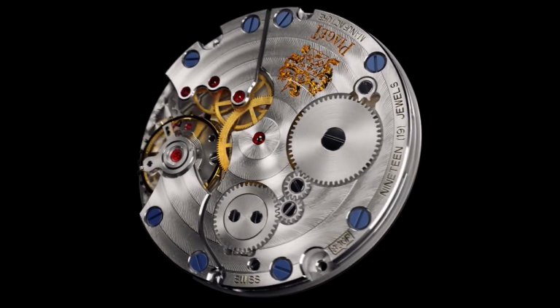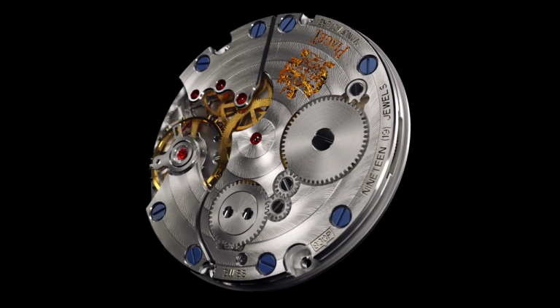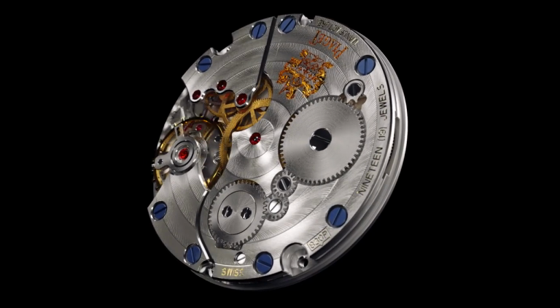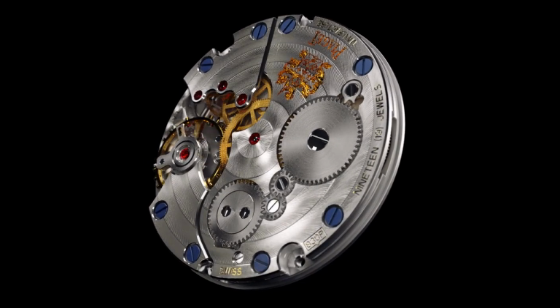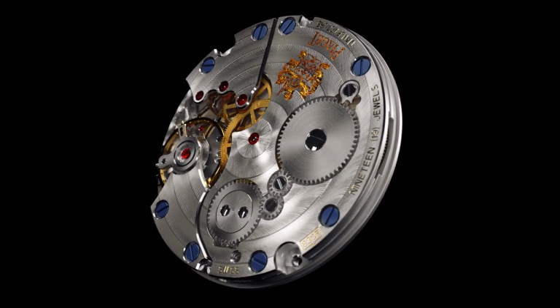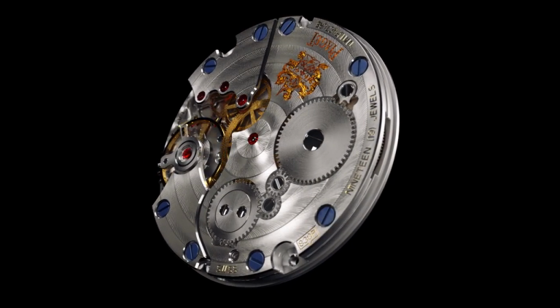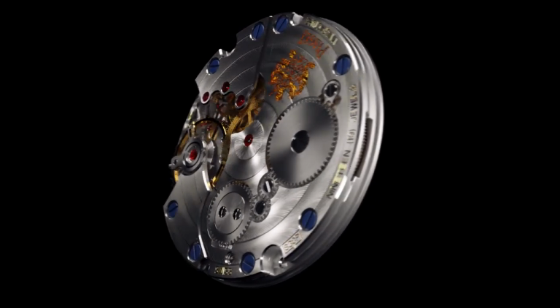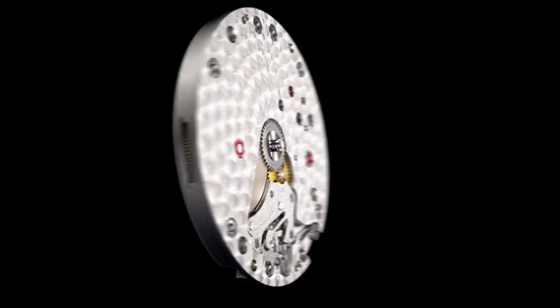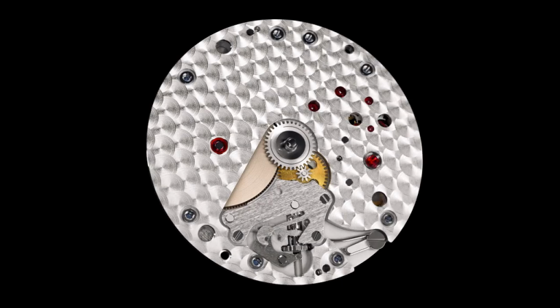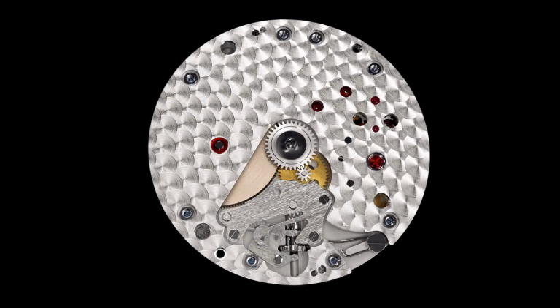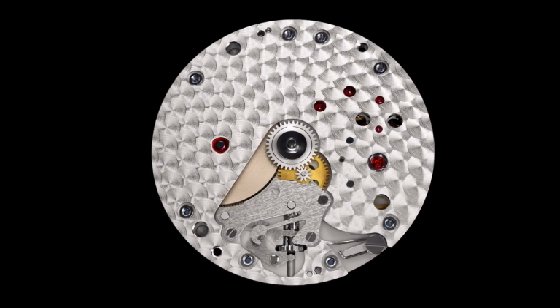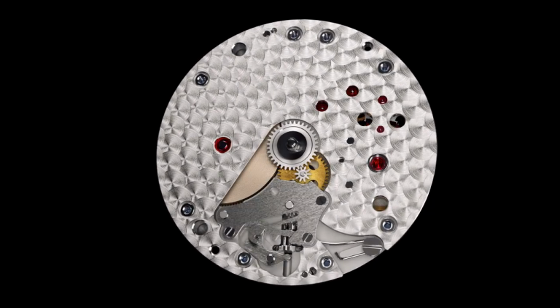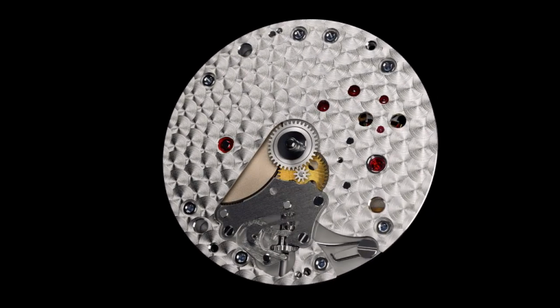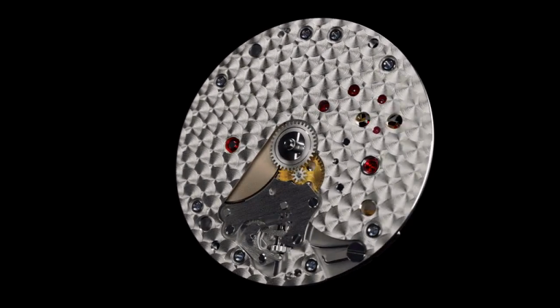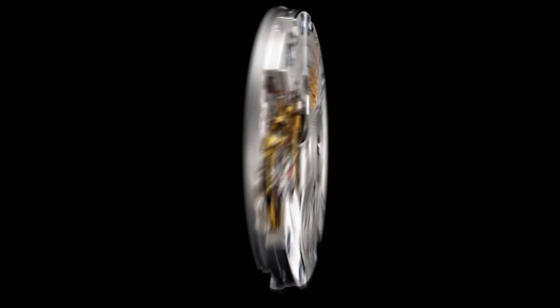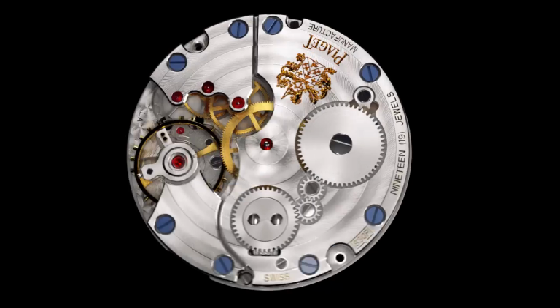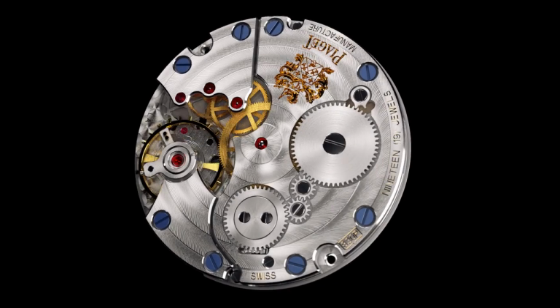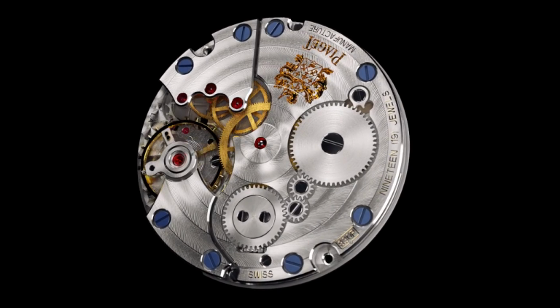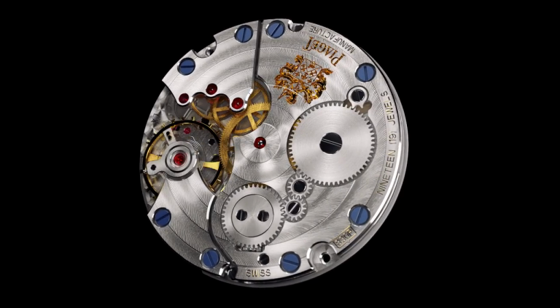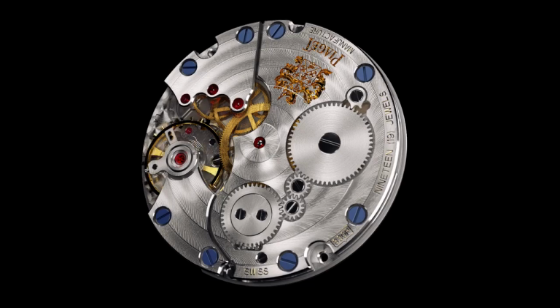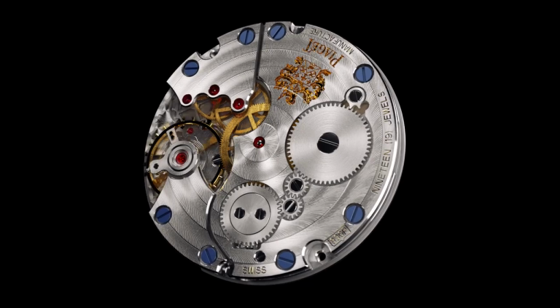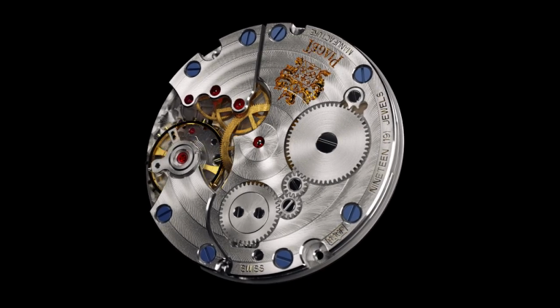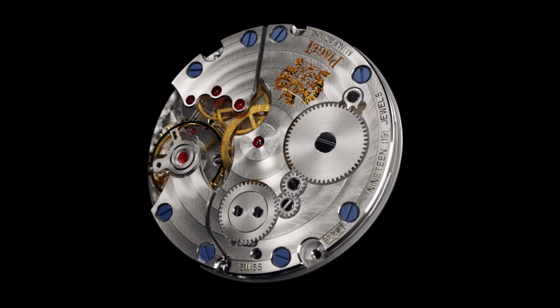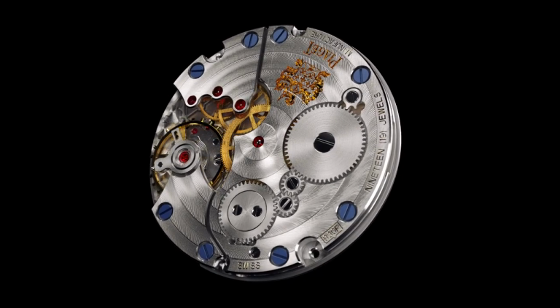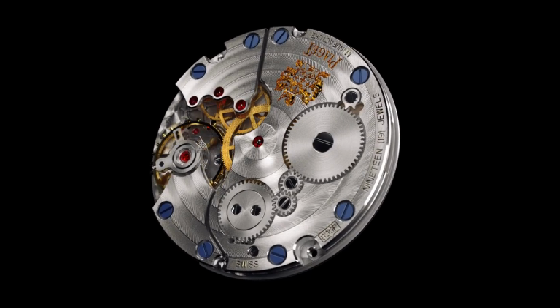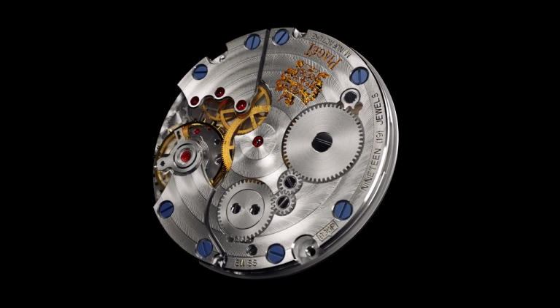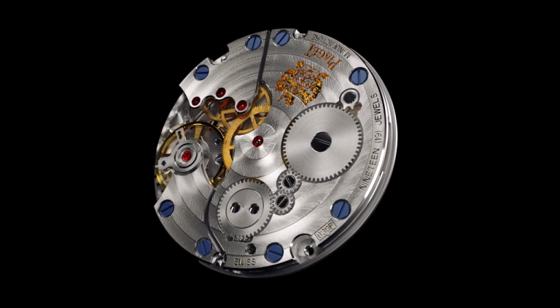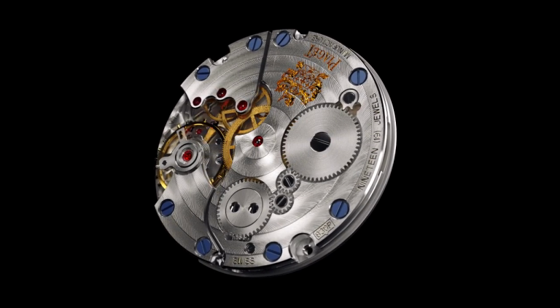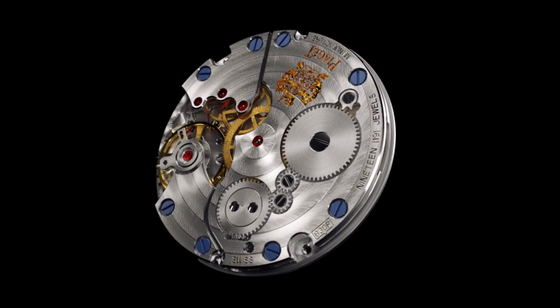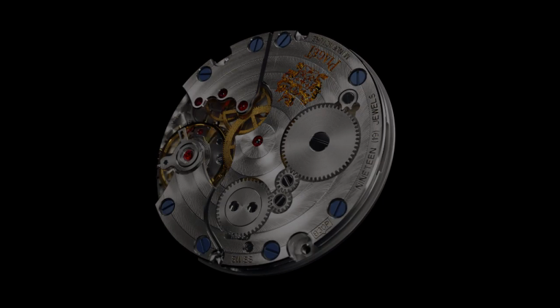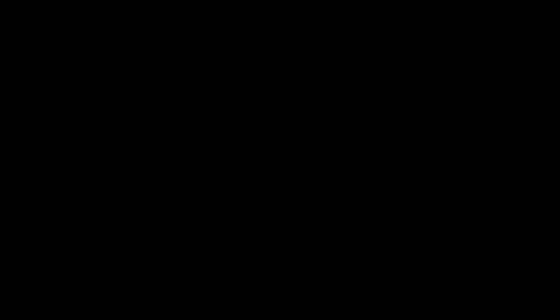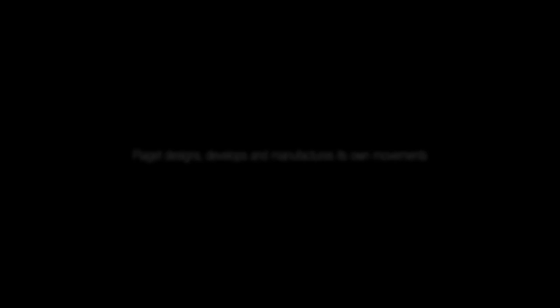The circular côte de Genève, the circular grained main plate, the beveled bridges, the blued screws and the engraved Piaget coat of arms add the finishing touches to this exceptional movement and are reminders of the highly valued aesthetic codes of the brand.